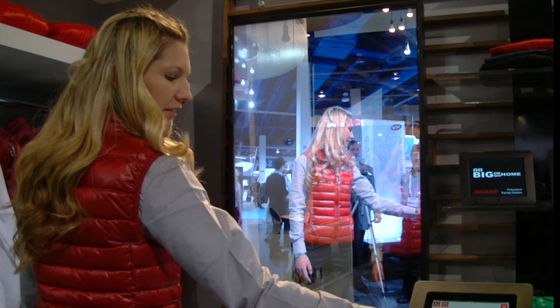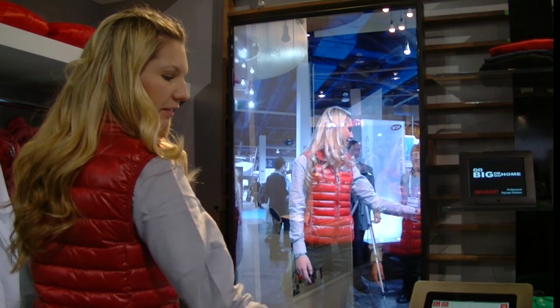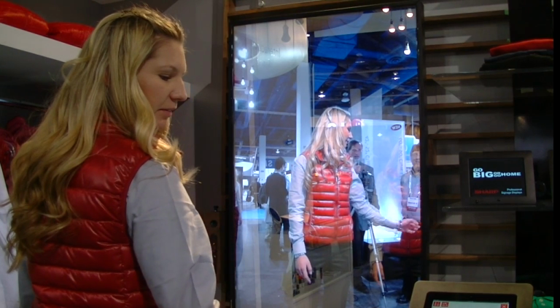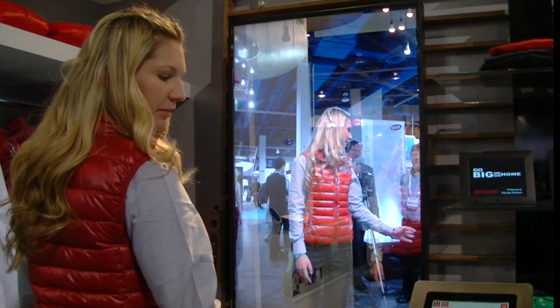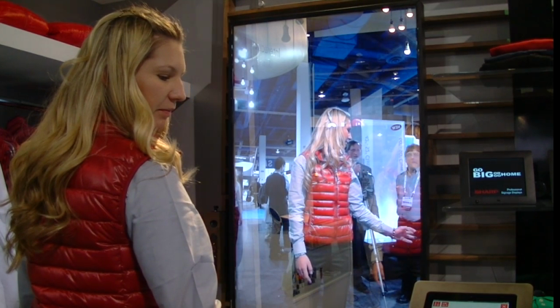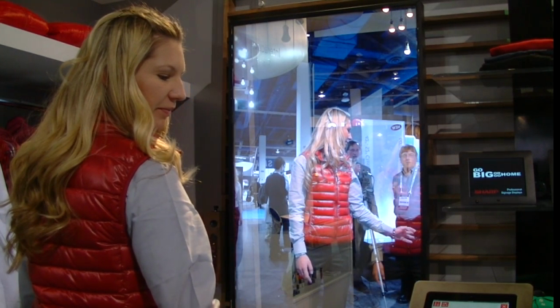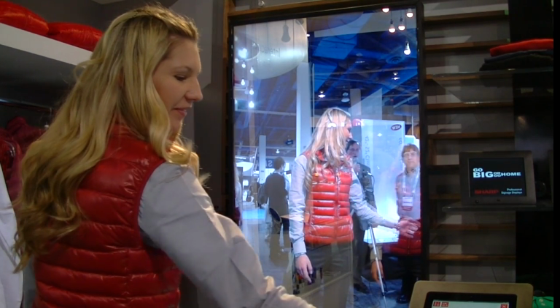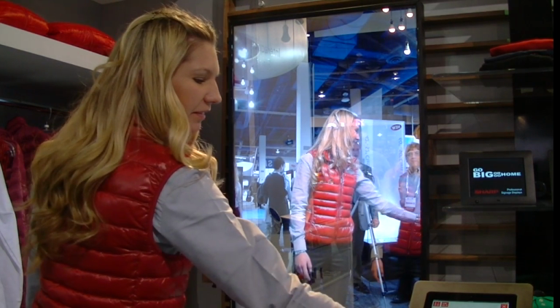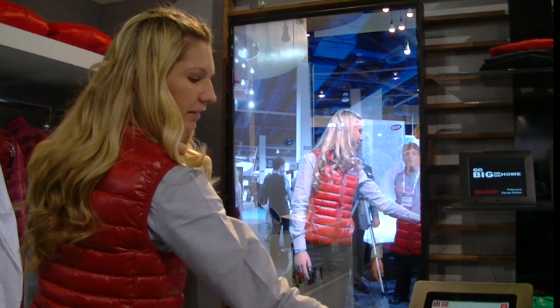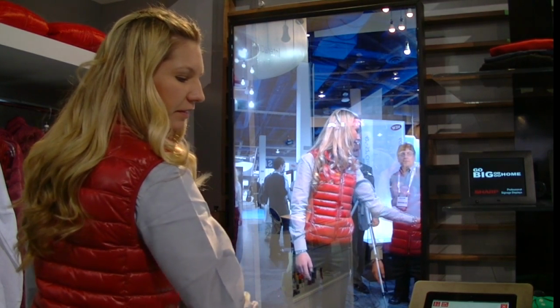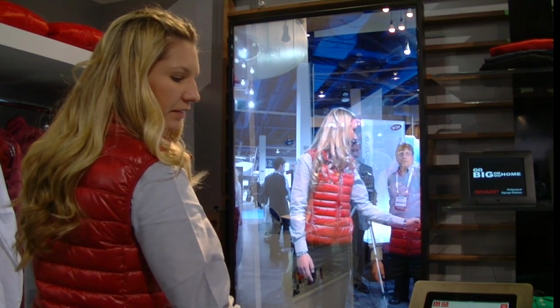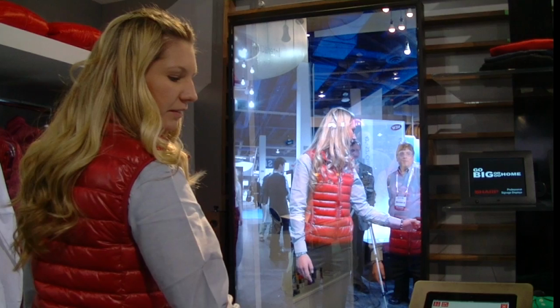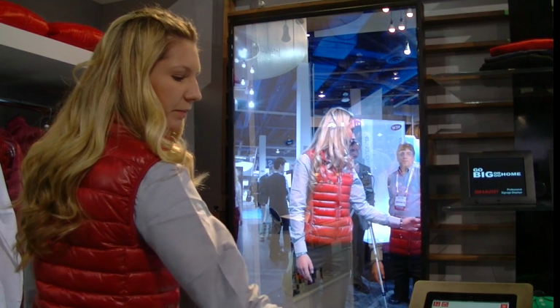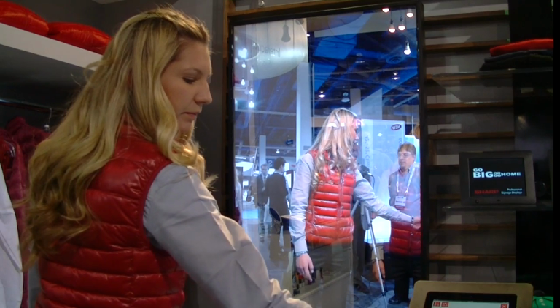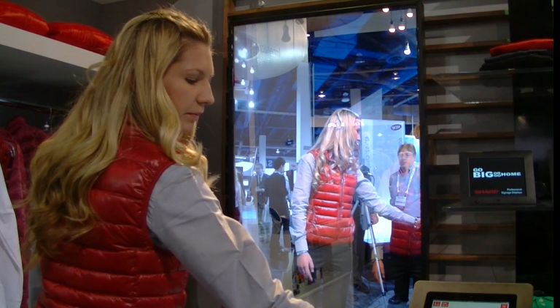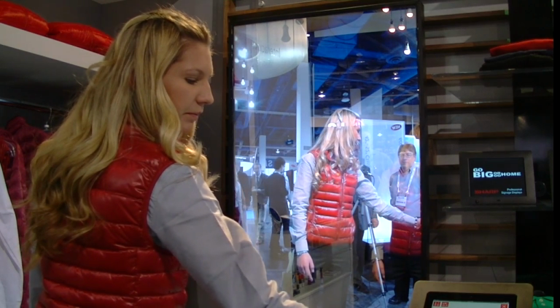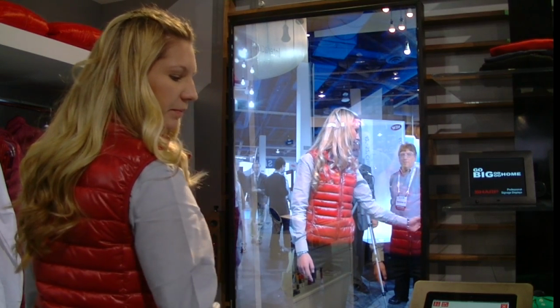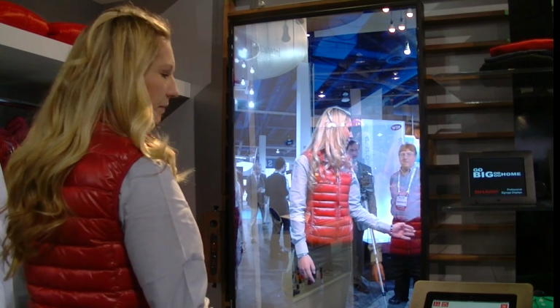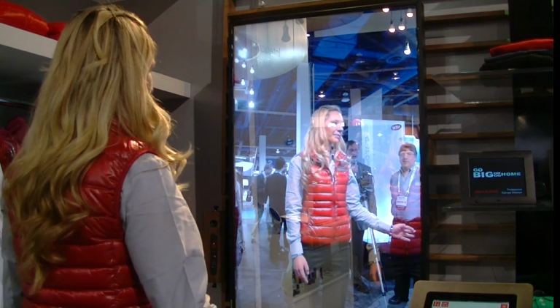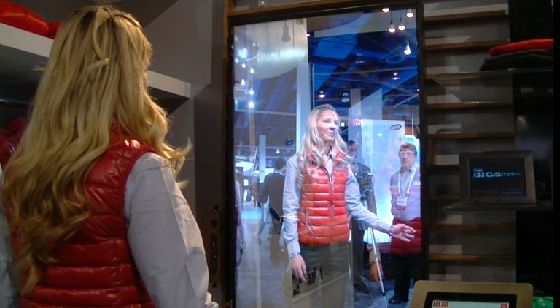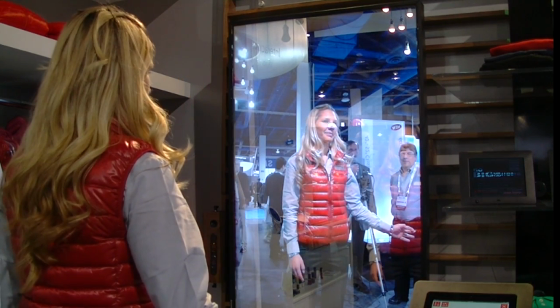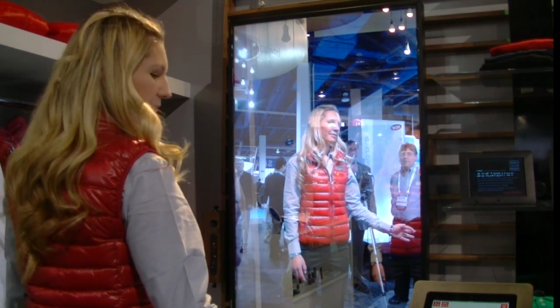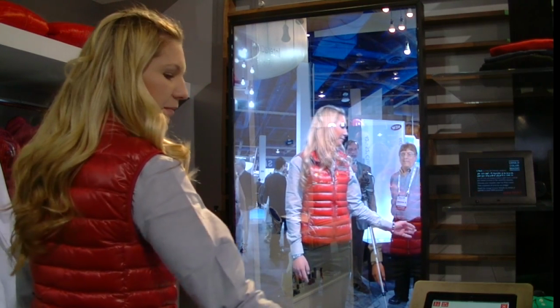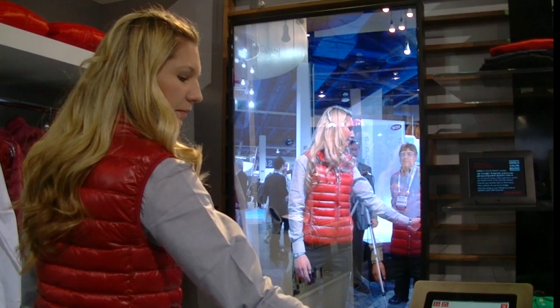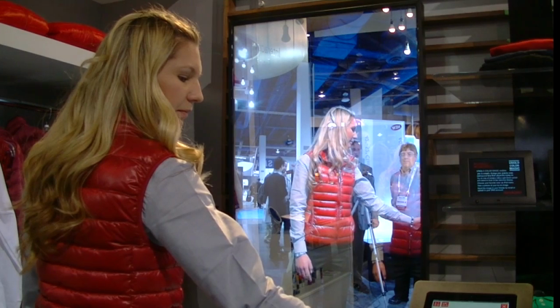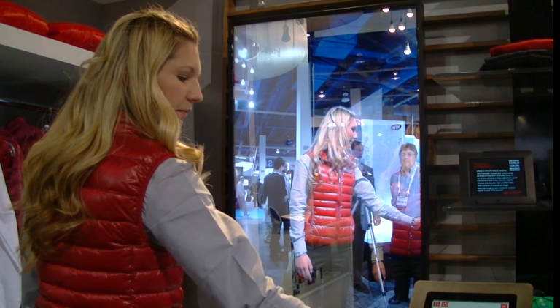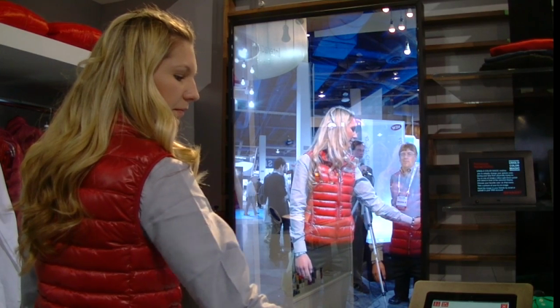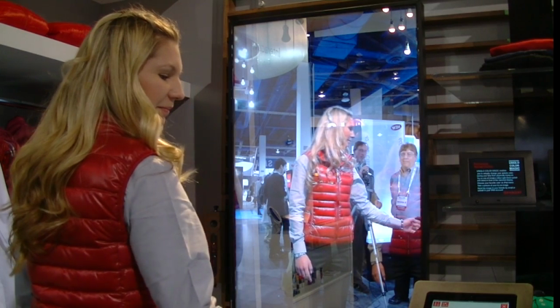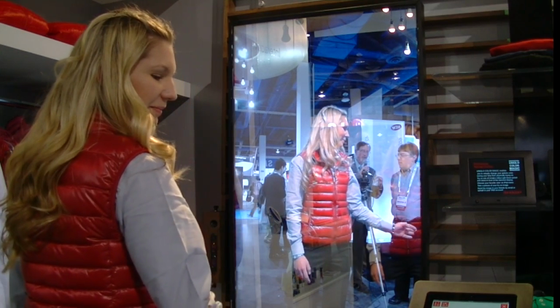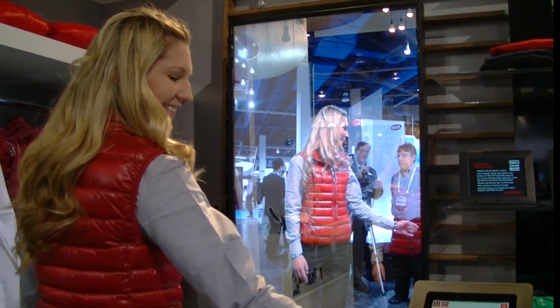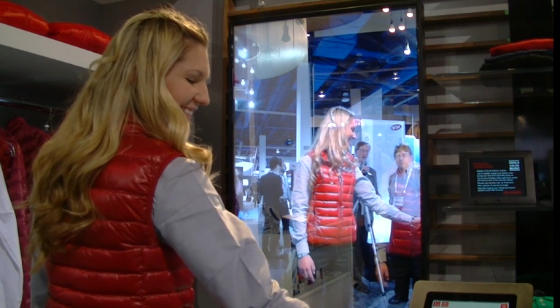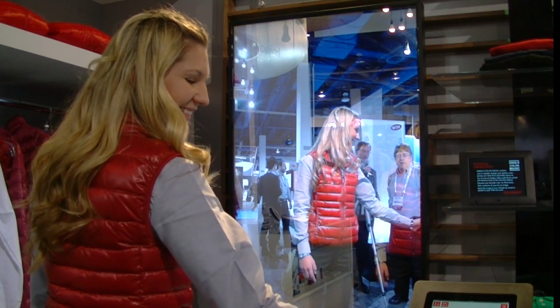She's selecting a particular garment on the kiosk, which is next to it. She's checking and selecting a color. Steve, why don't you tell us the physical setup here also?